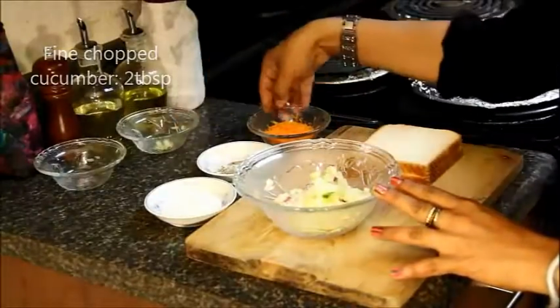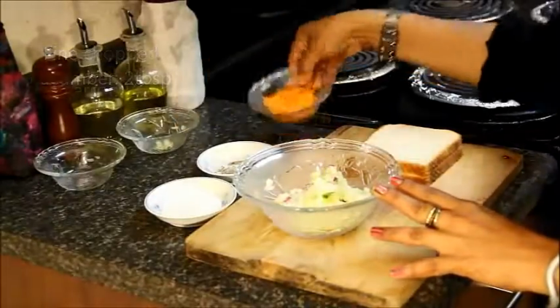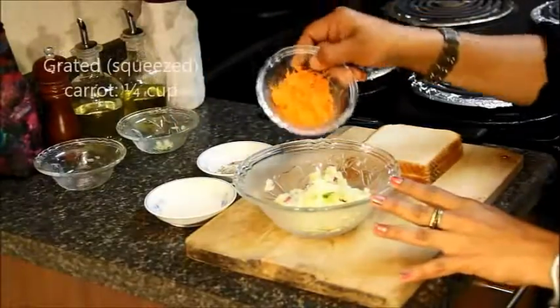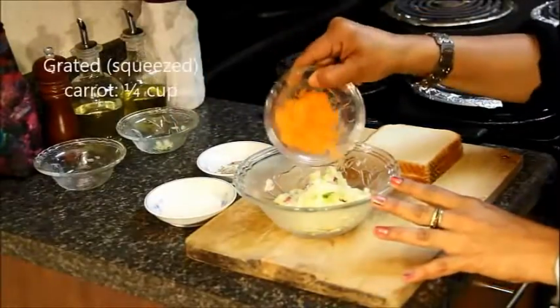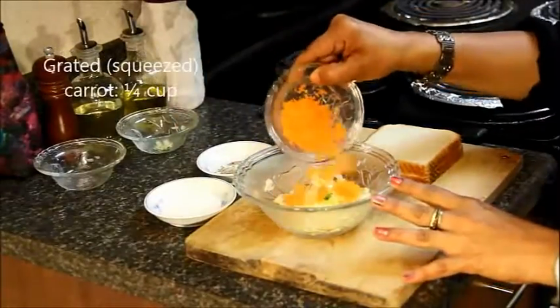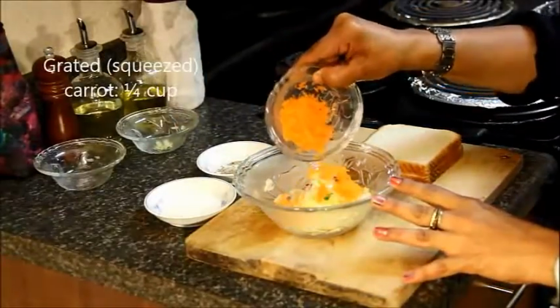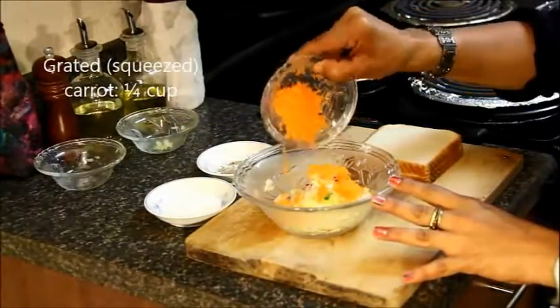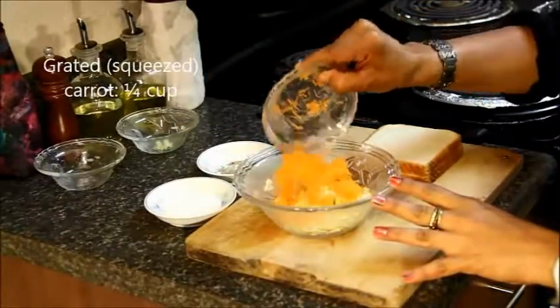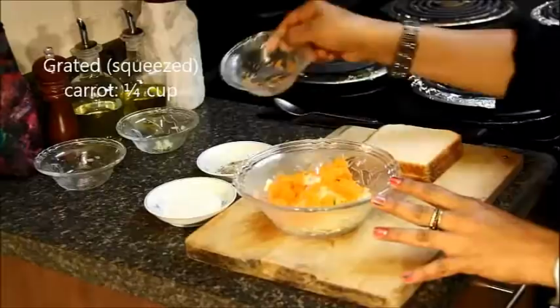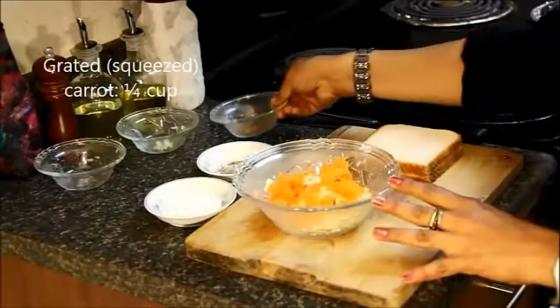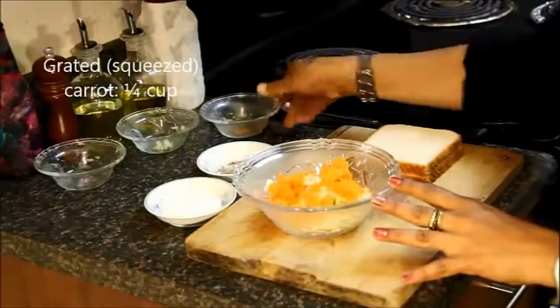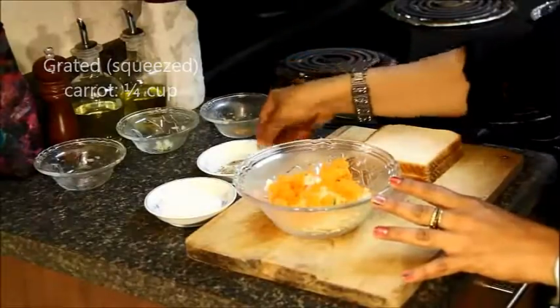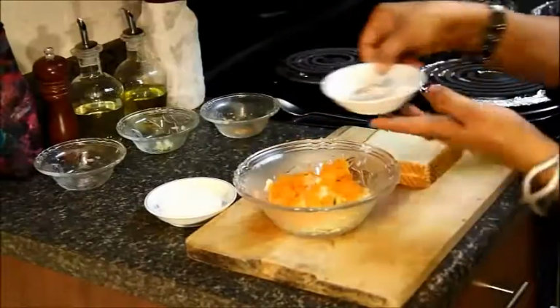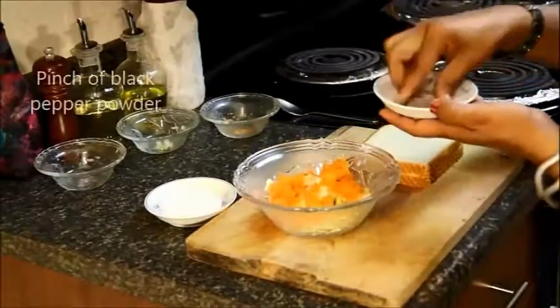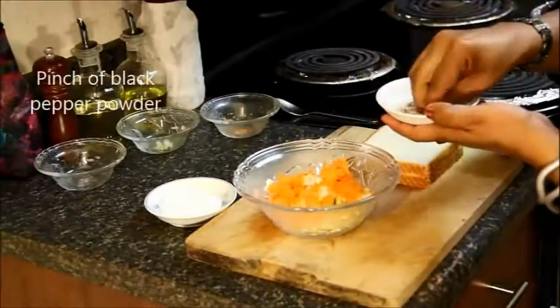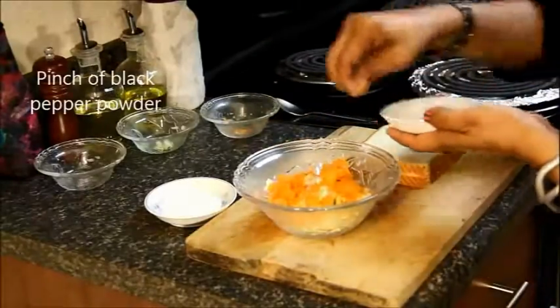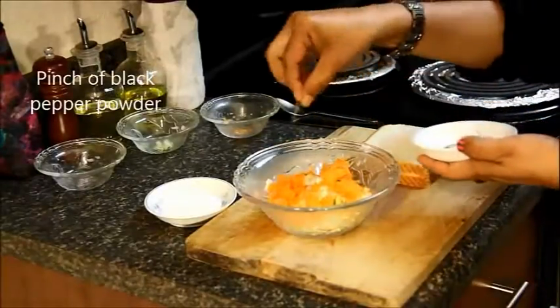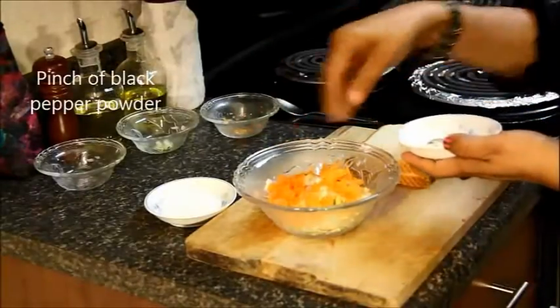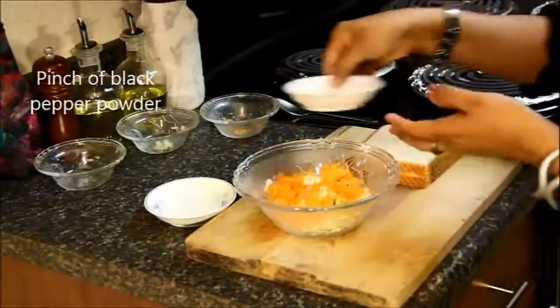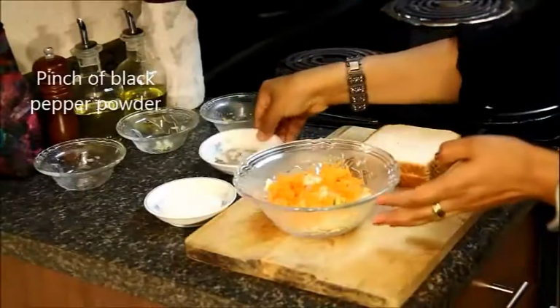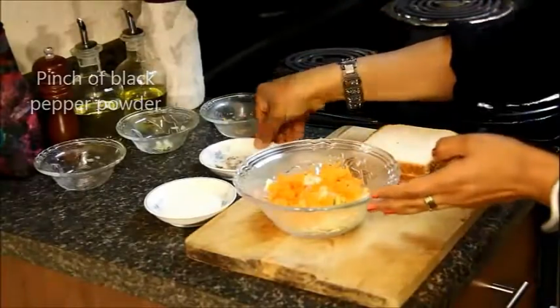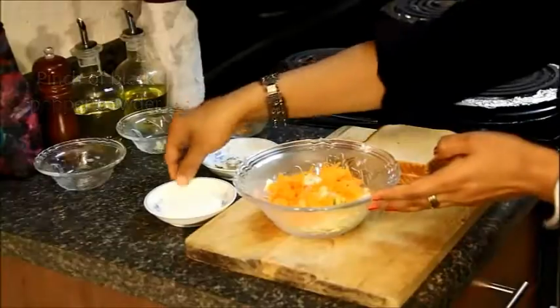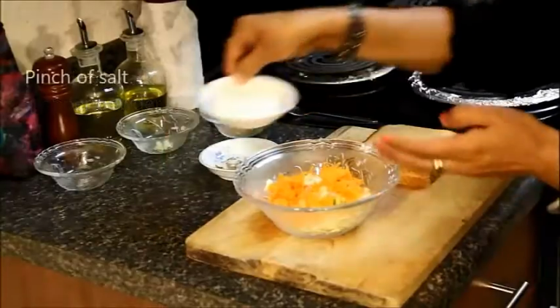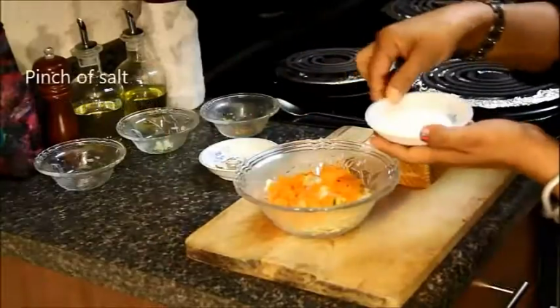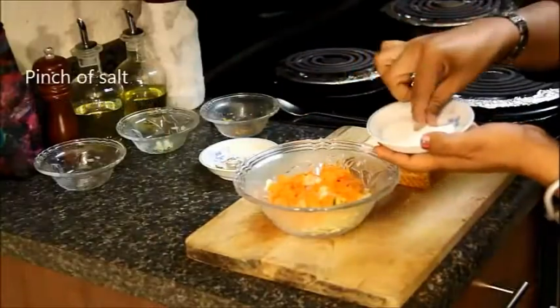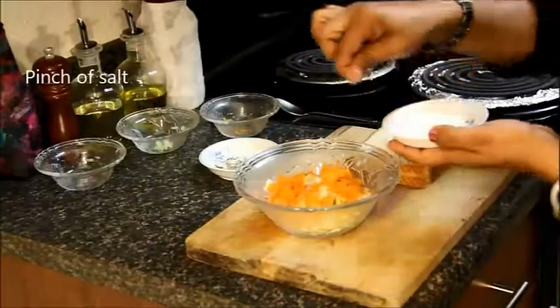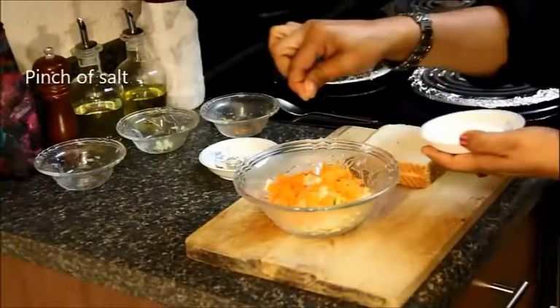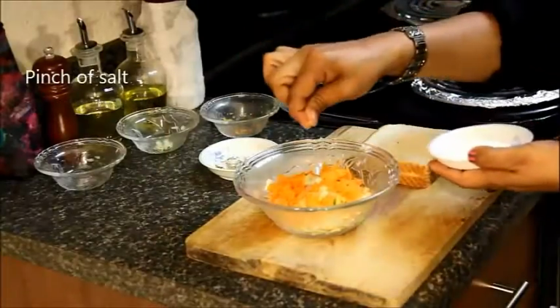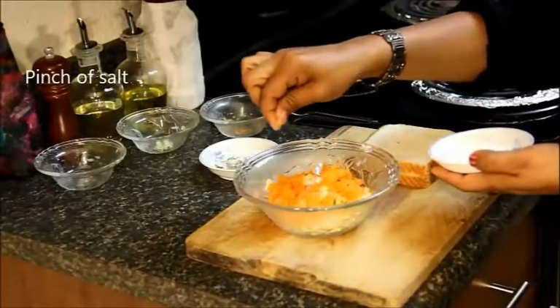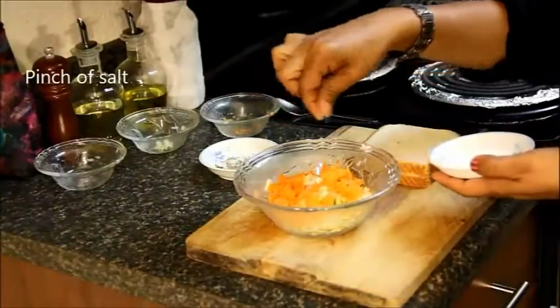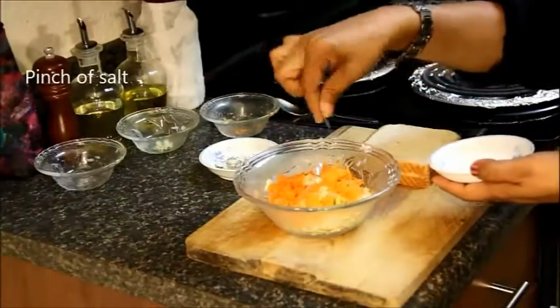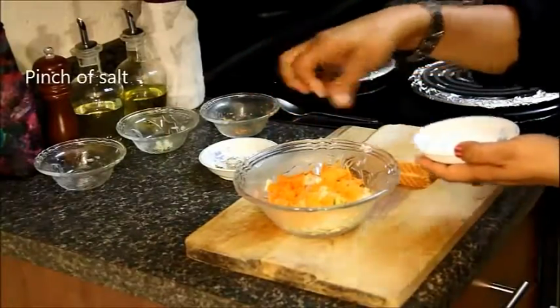Grated carrot, which I have already squeezed all the water out of, some black pepper powder, and add very little salt as cream cheese and cottage cheese already have salt in them.